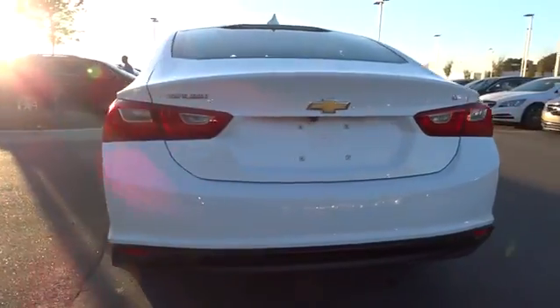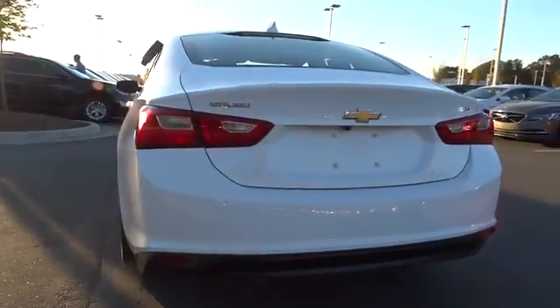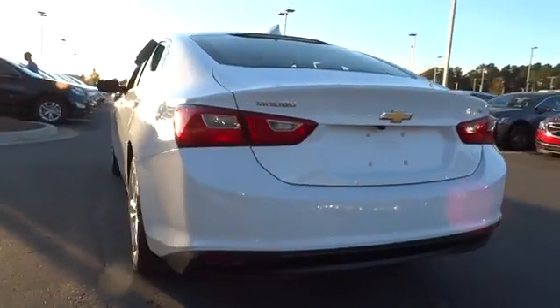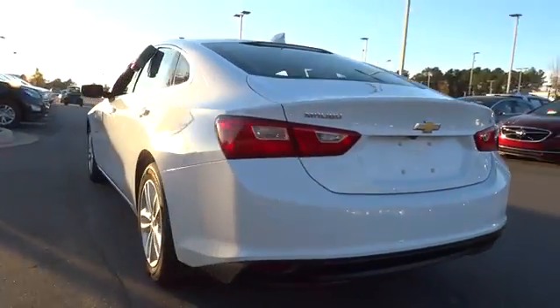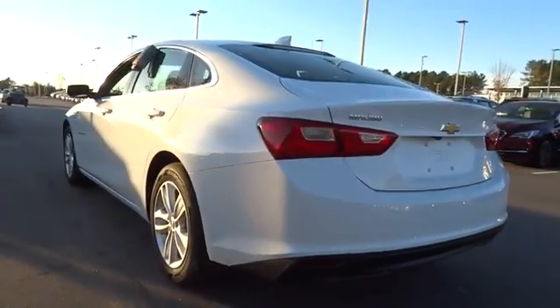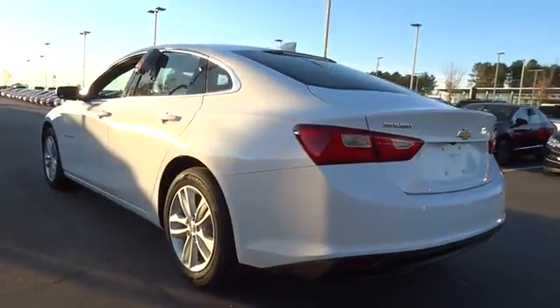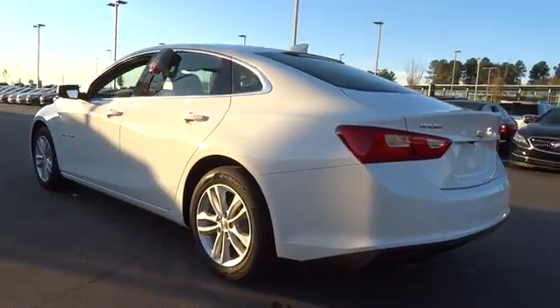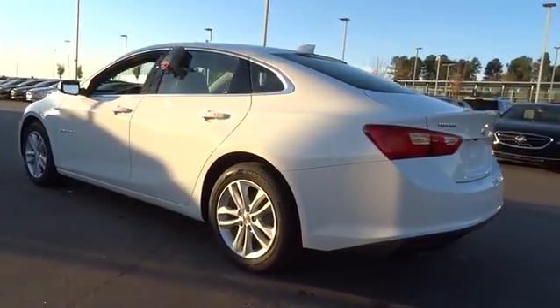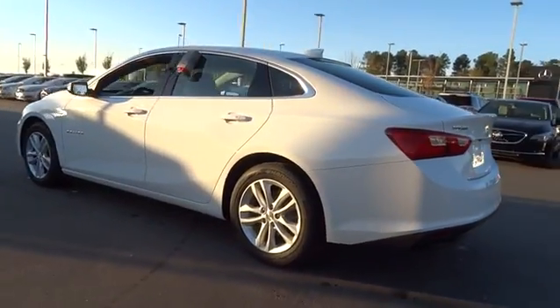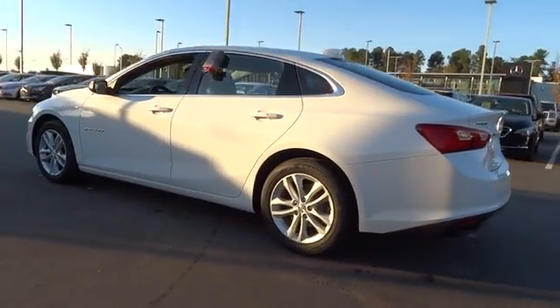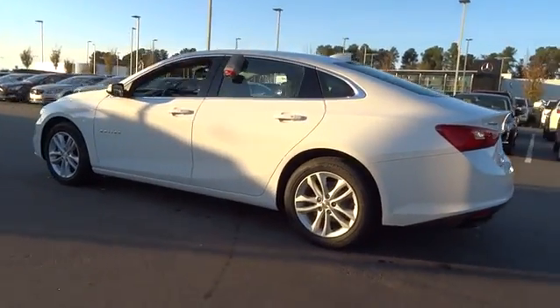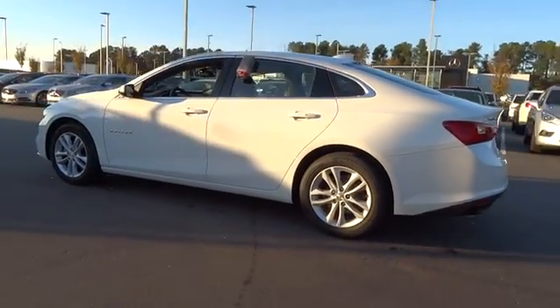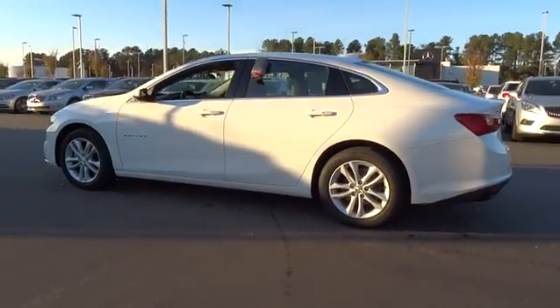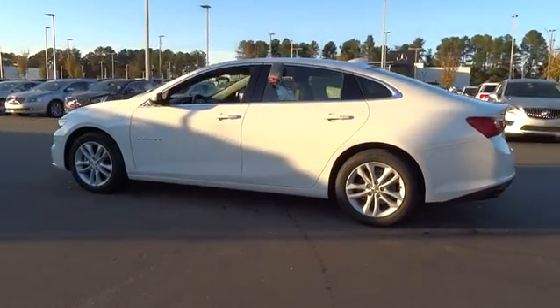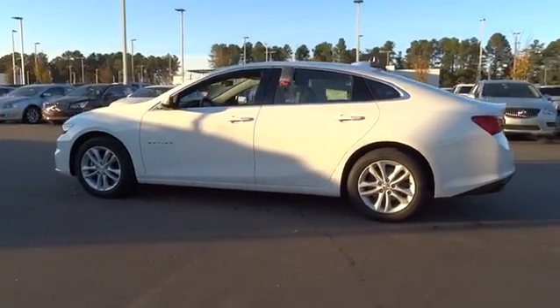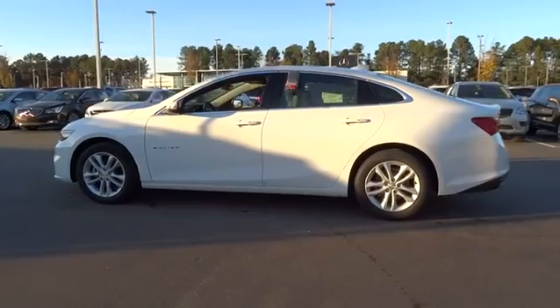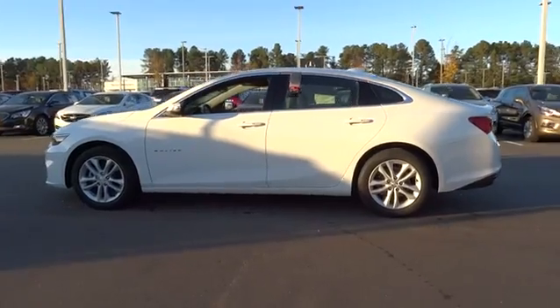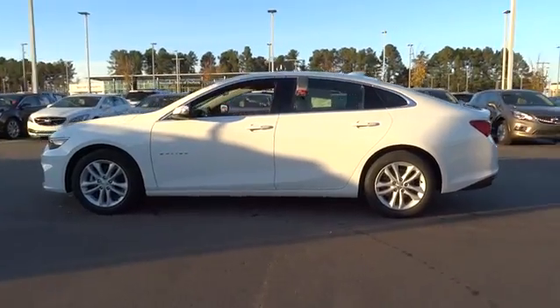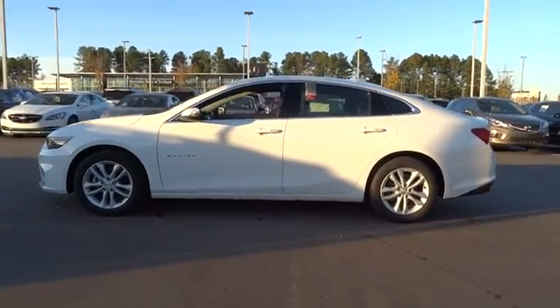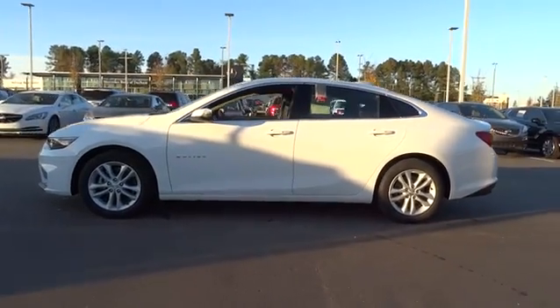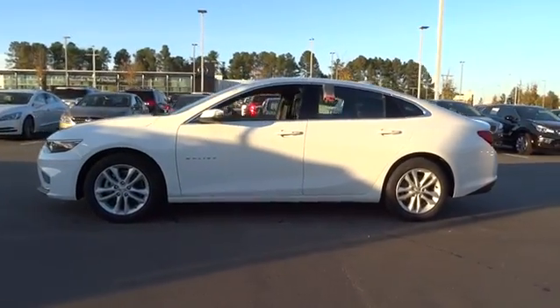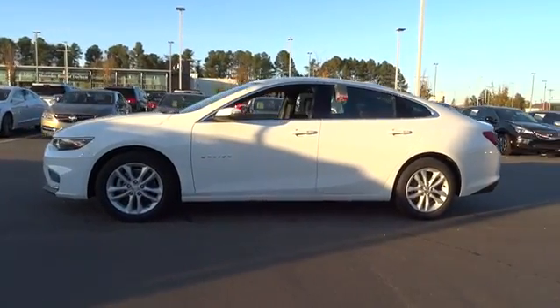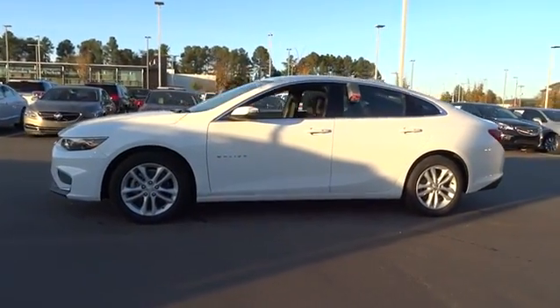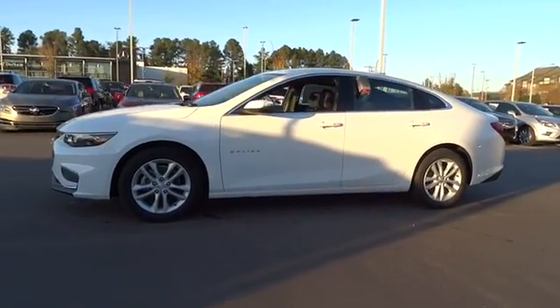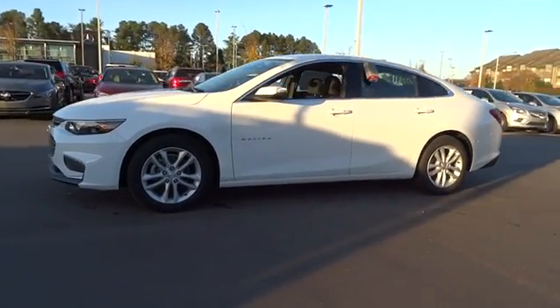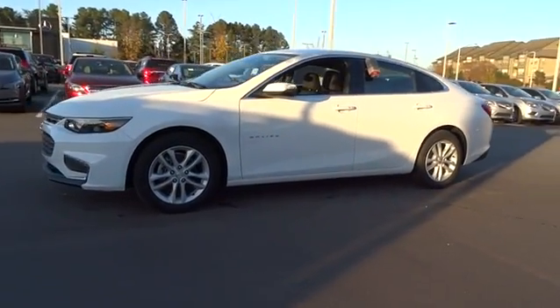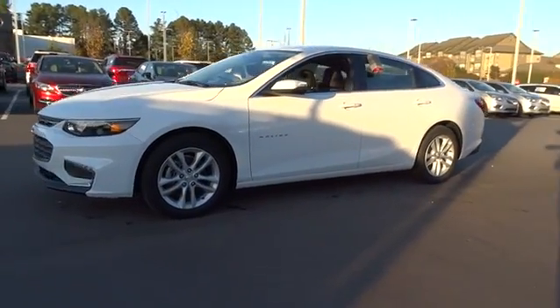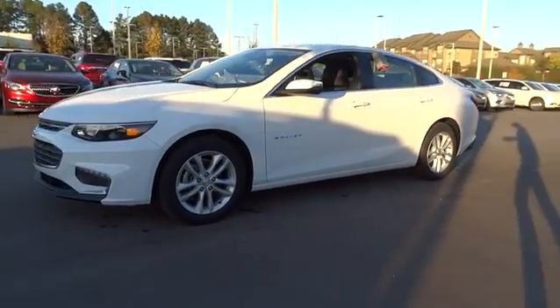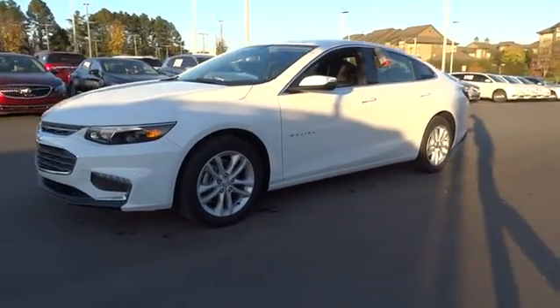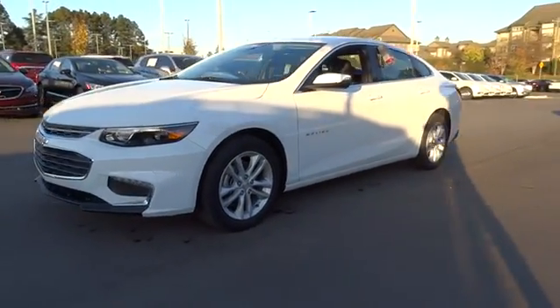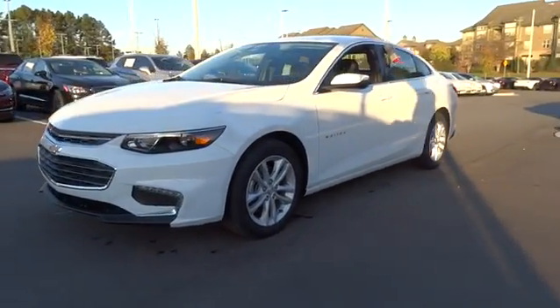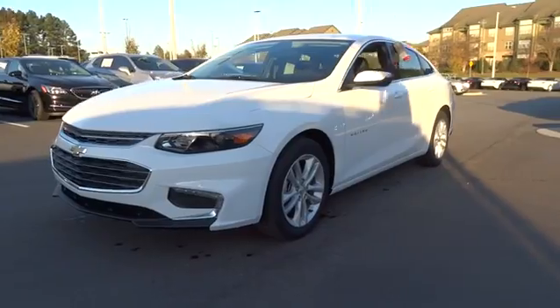Keyless entry, backup camera, driver lumbar, adjustable steering wheel, front floor mats, ABS four-wheel, cruise control, four-wheel disc brakes, aluminum wheels.